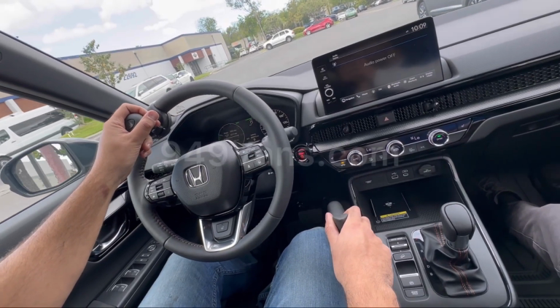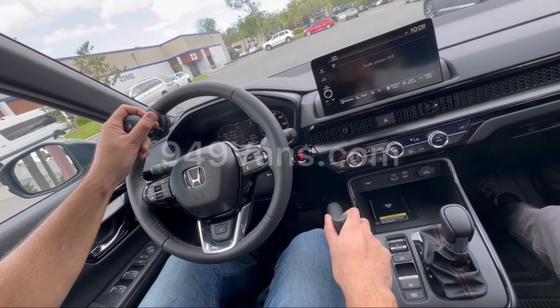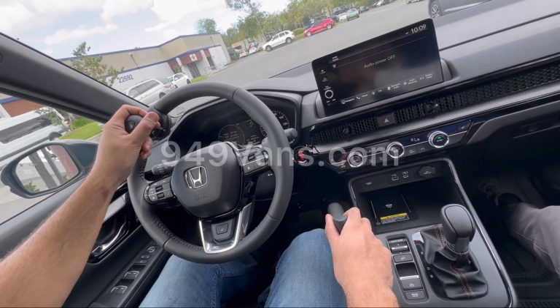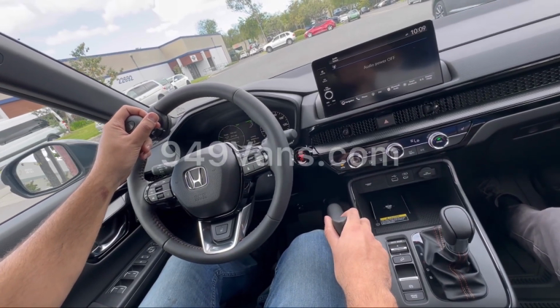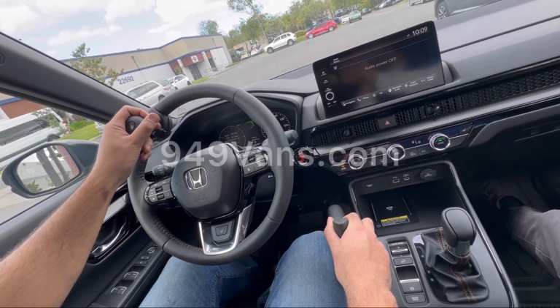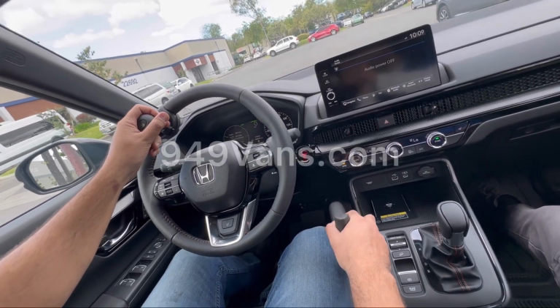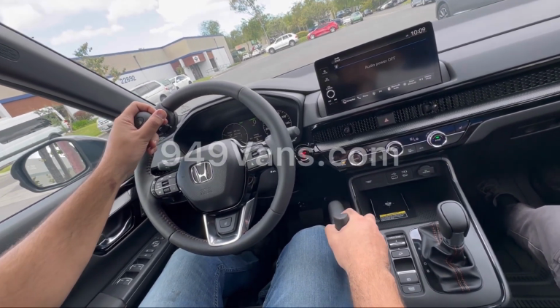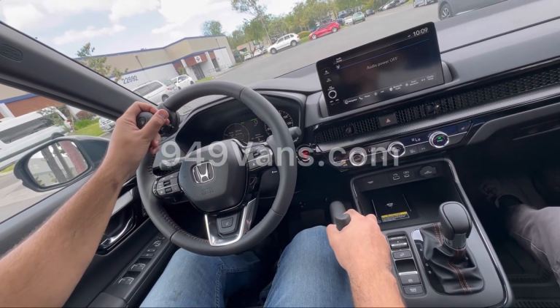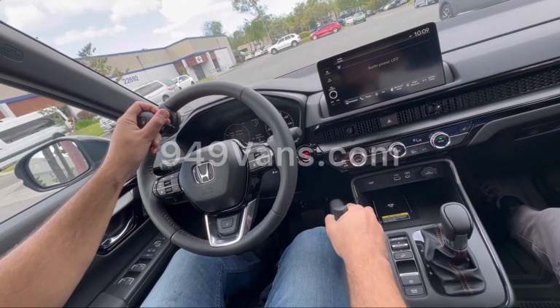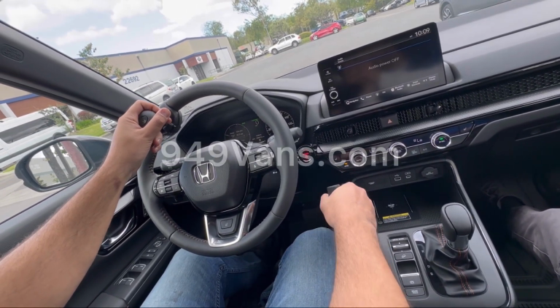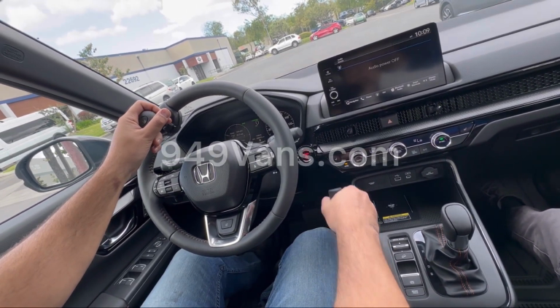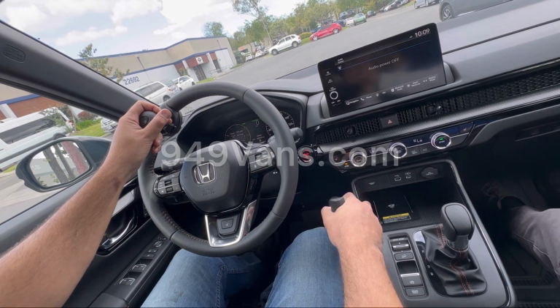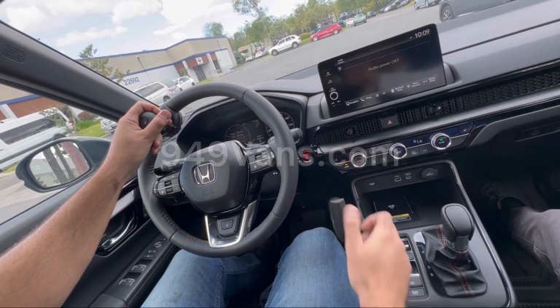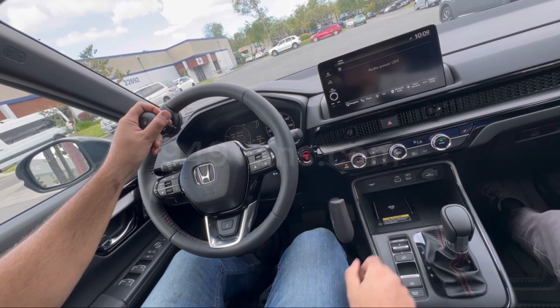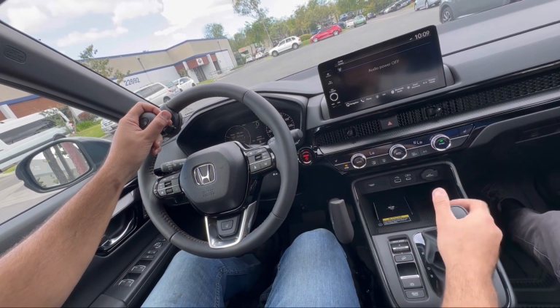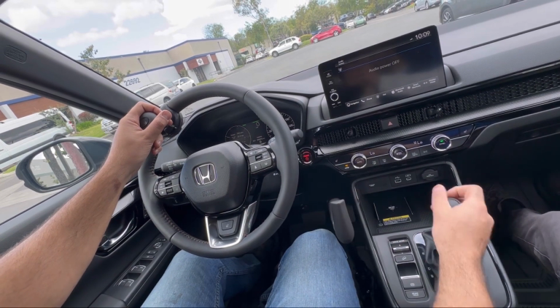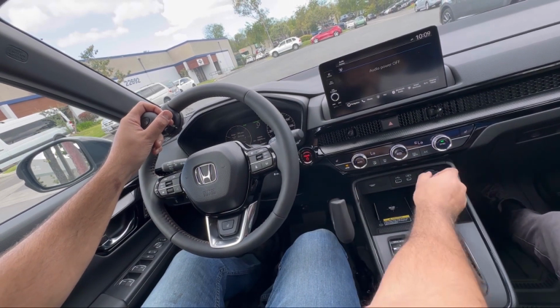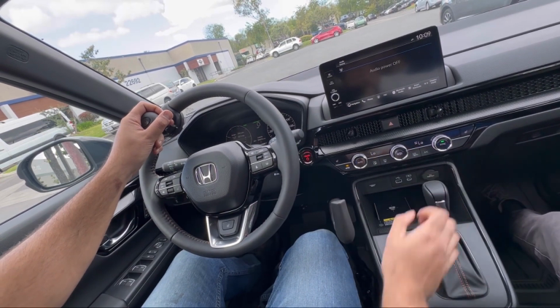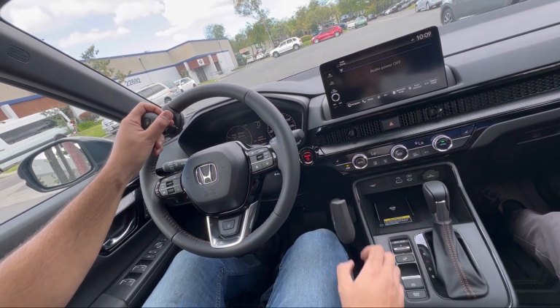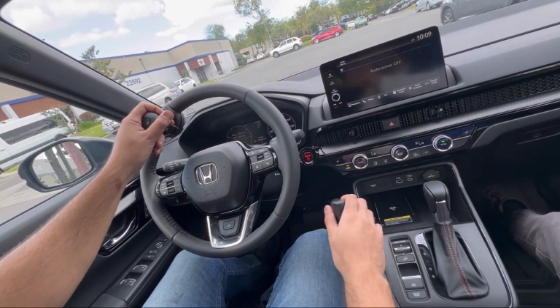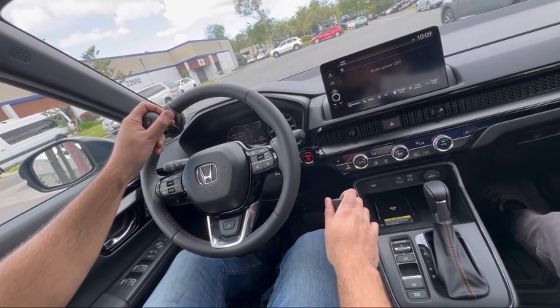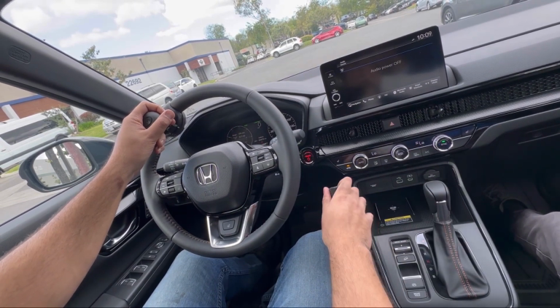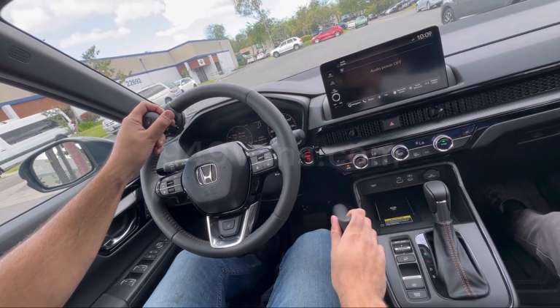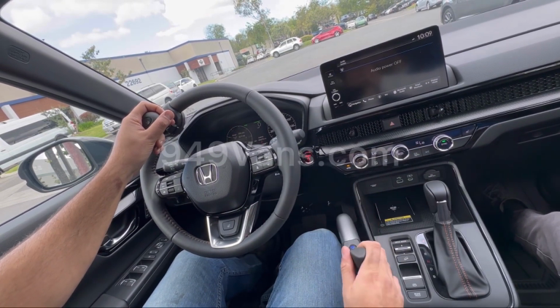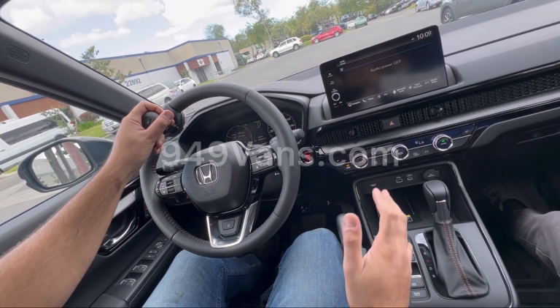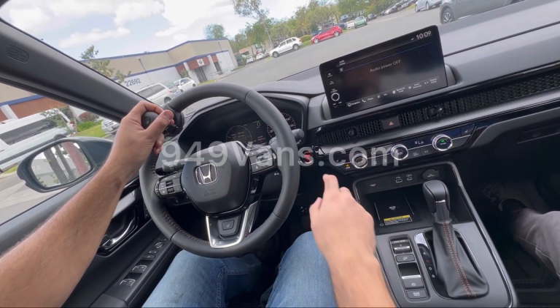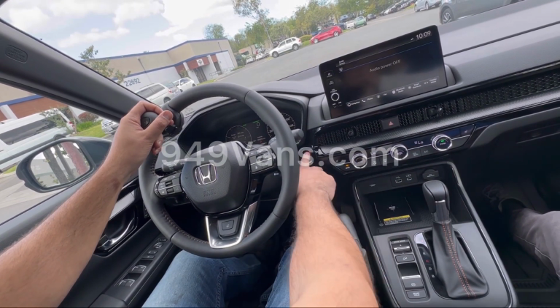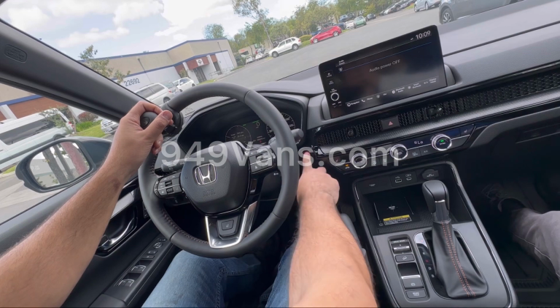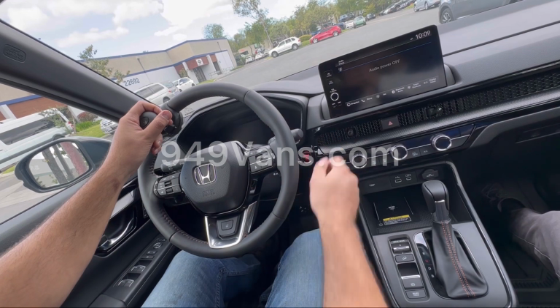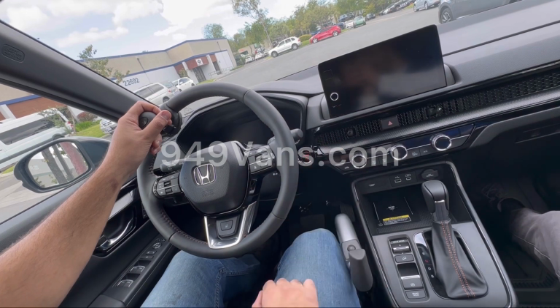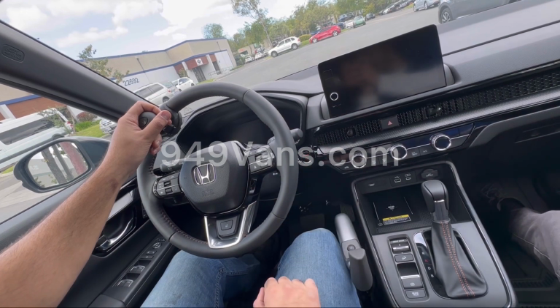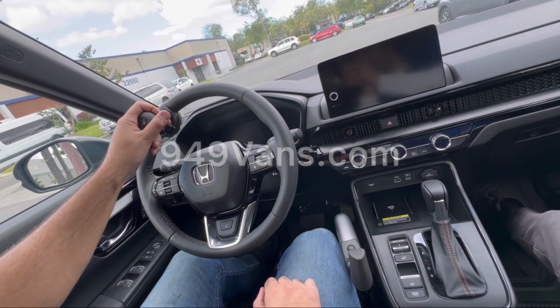To park the vehicle, use the brake lock again. Put the vehicle in park. You can release, turn off the vehicle, and you're ready to go.